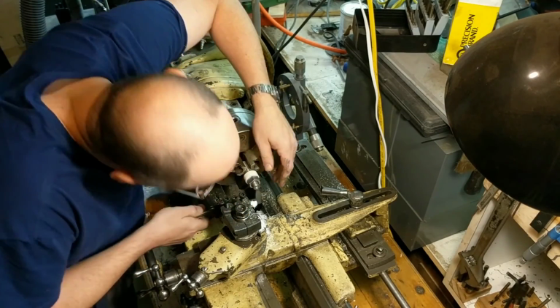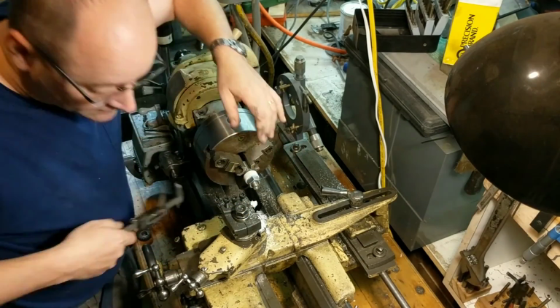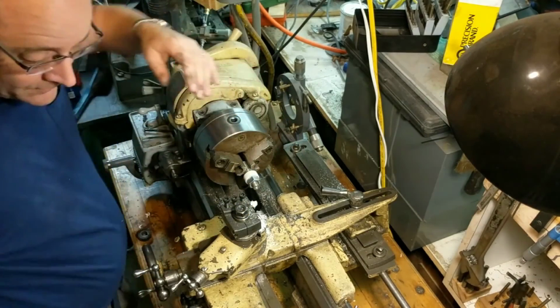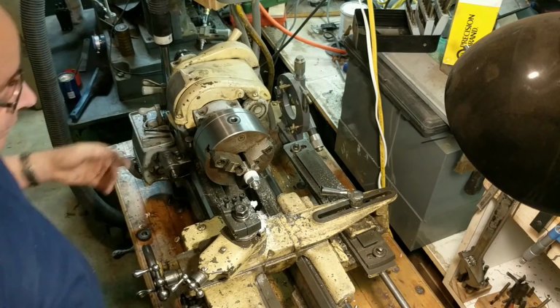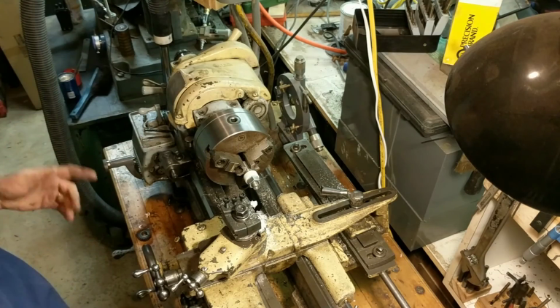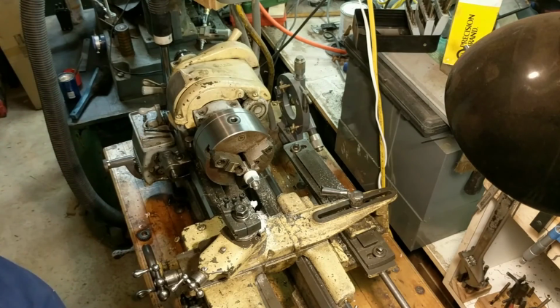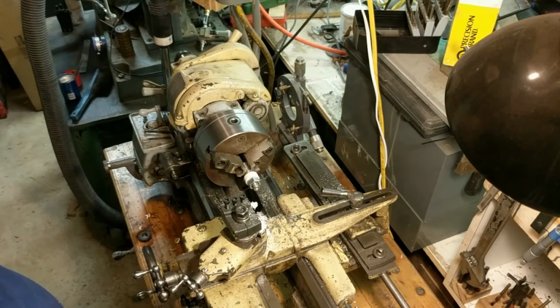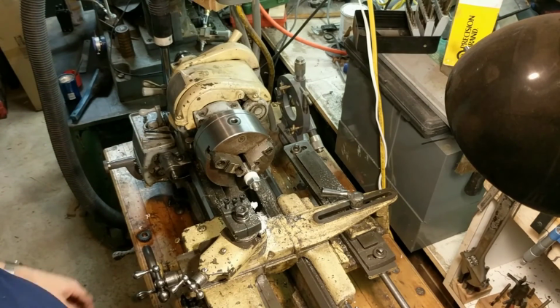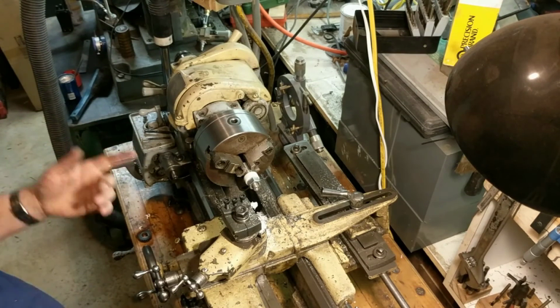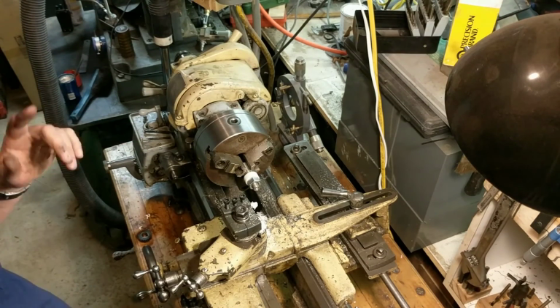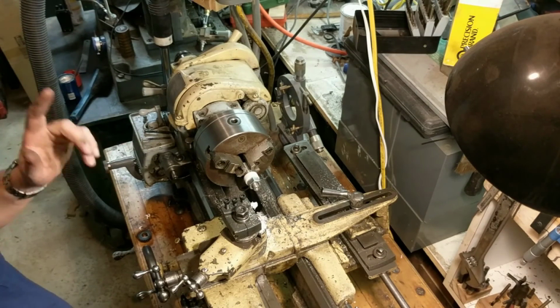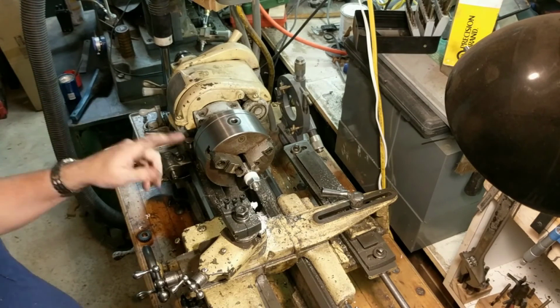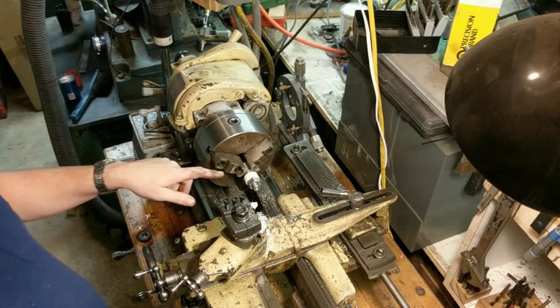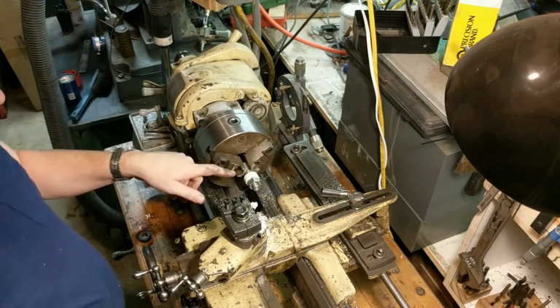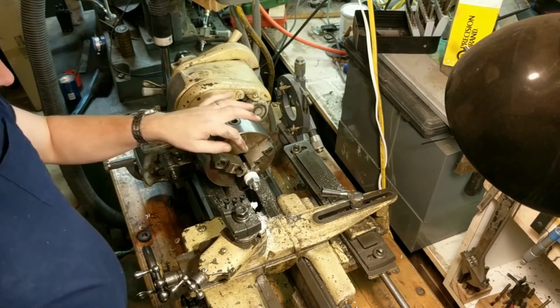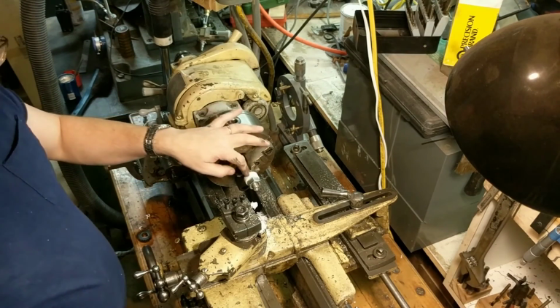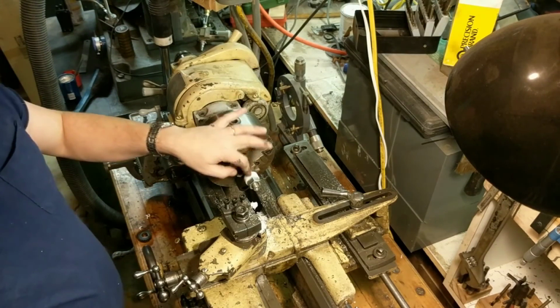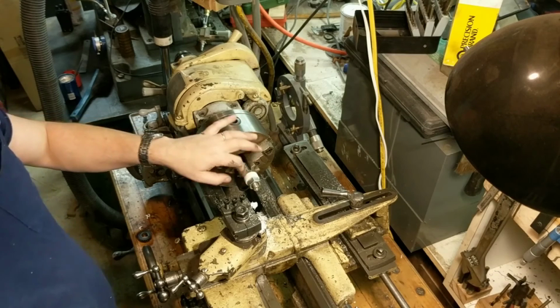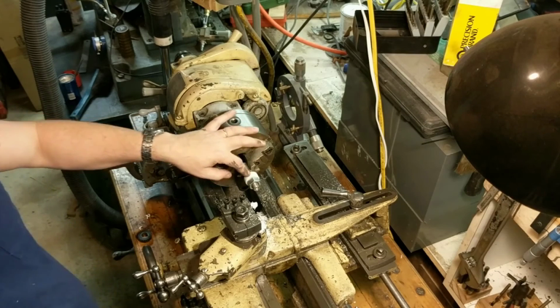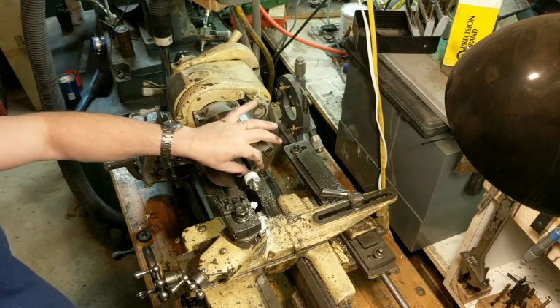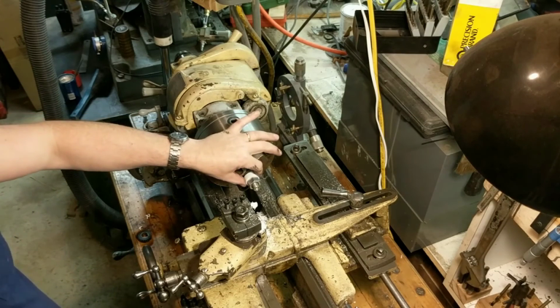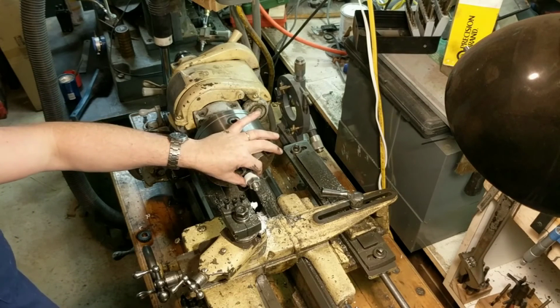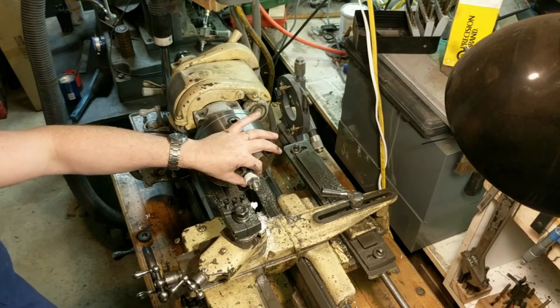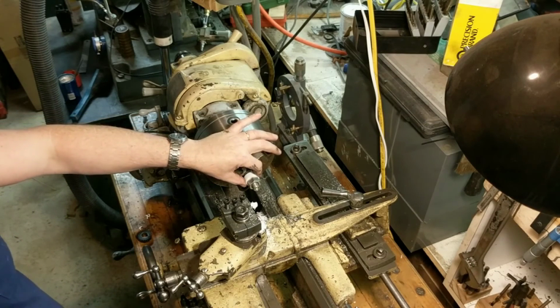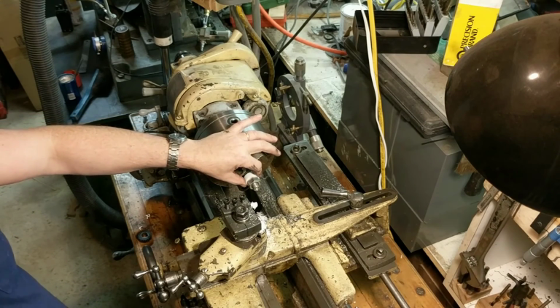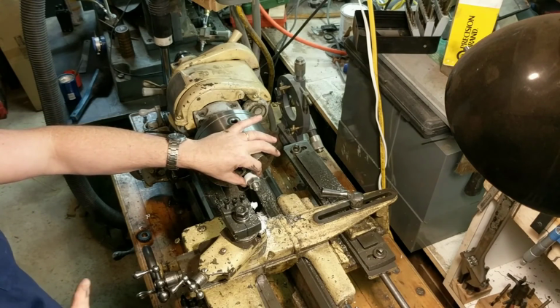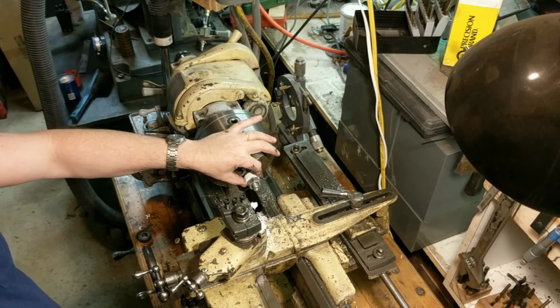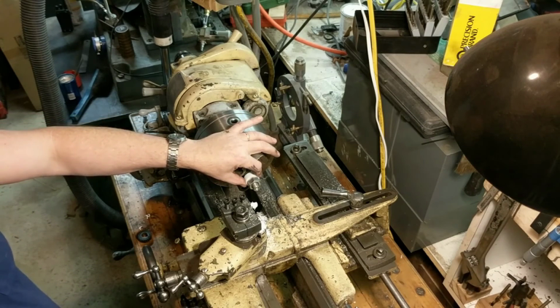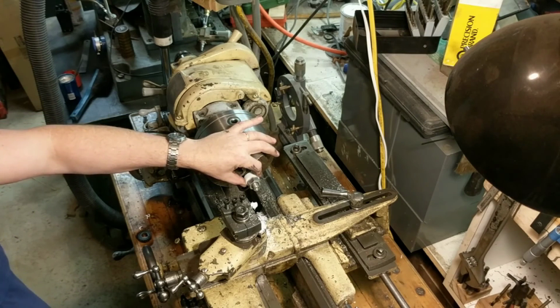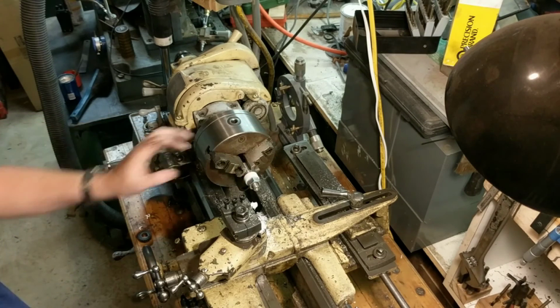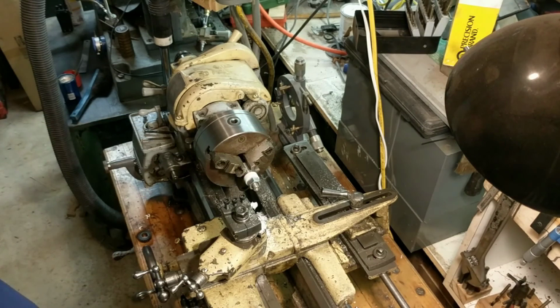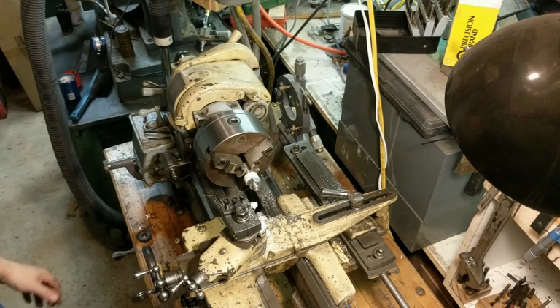There it is — 1.167 inches. So the gear blank is bored, keyed, and now turned to OD. Now we move over to the mill.